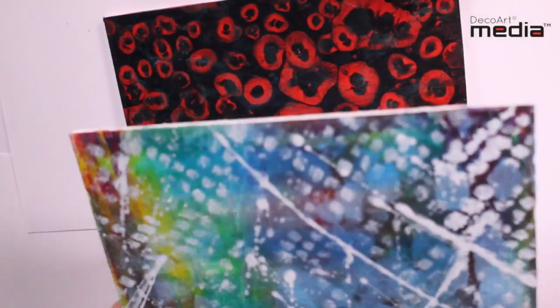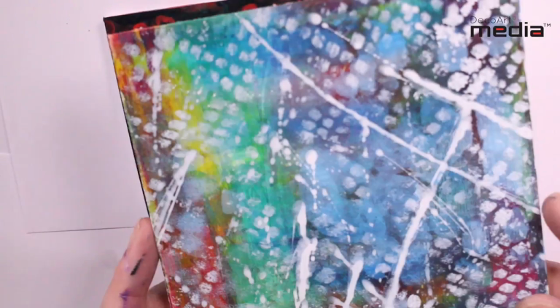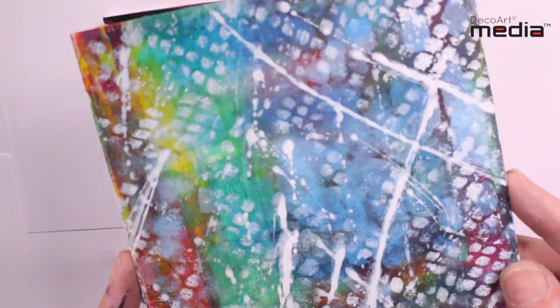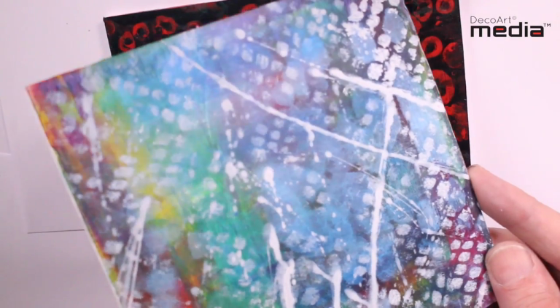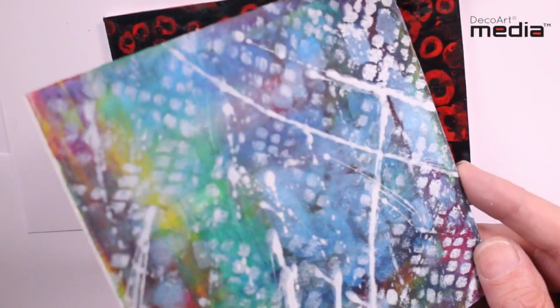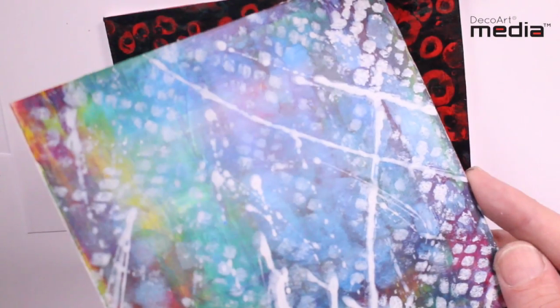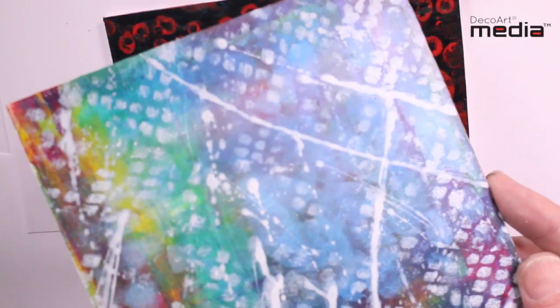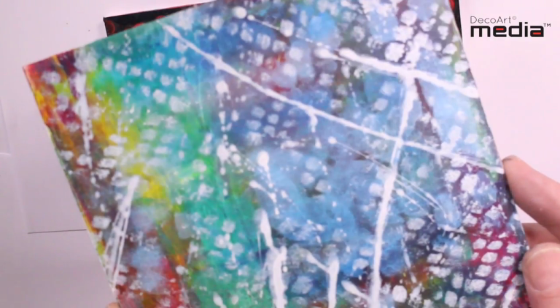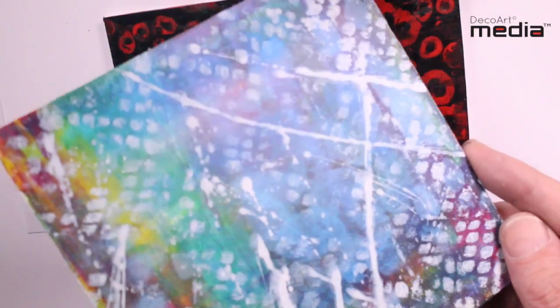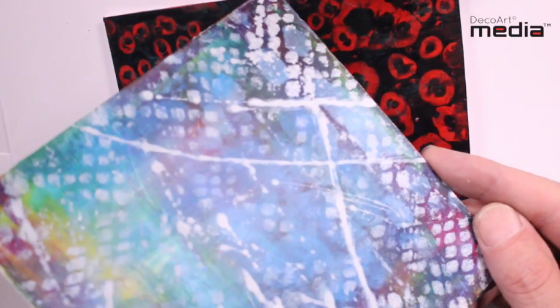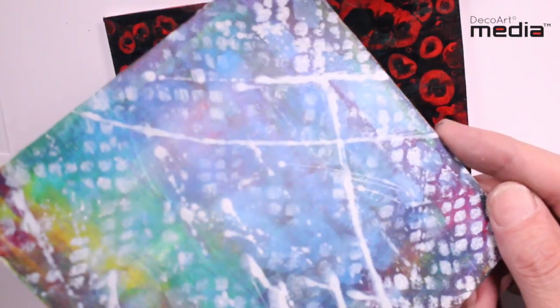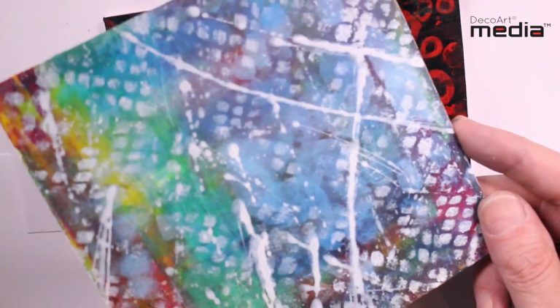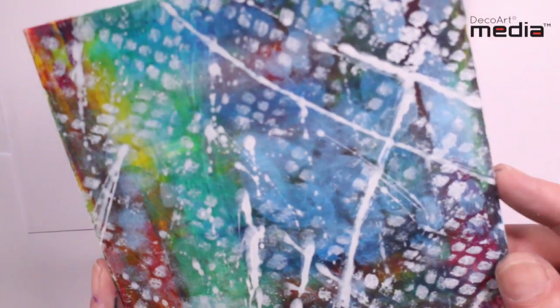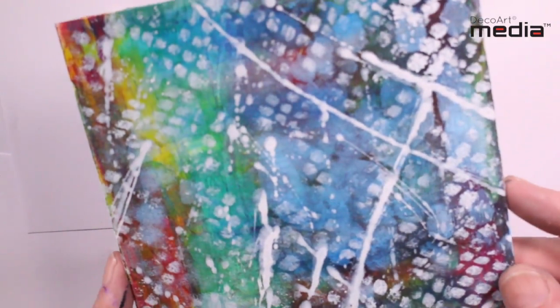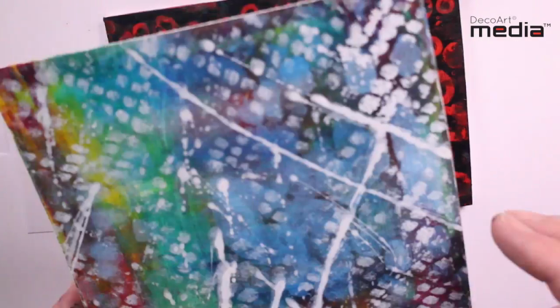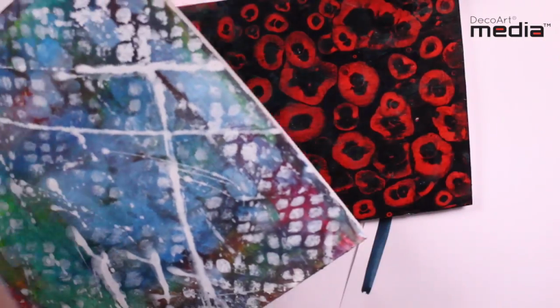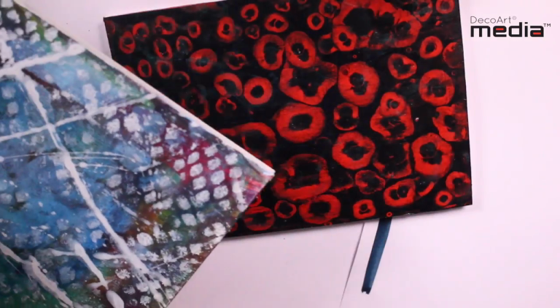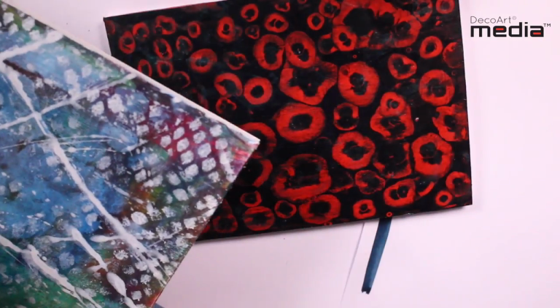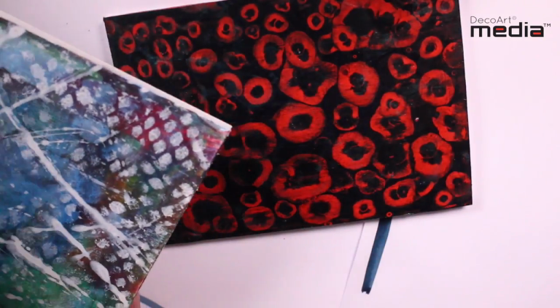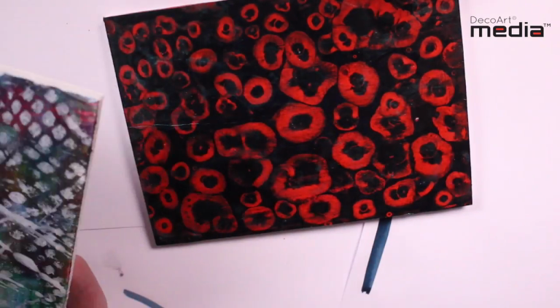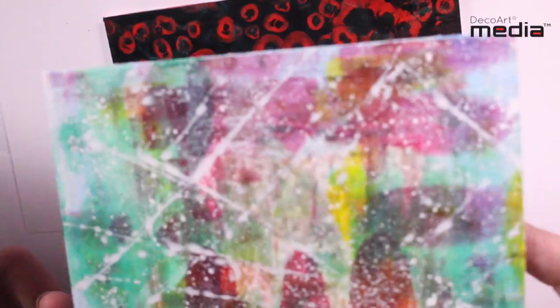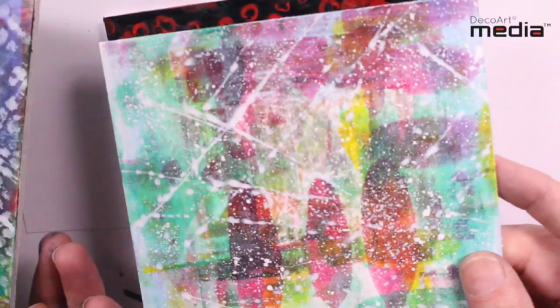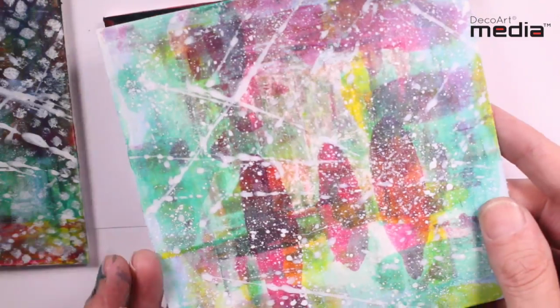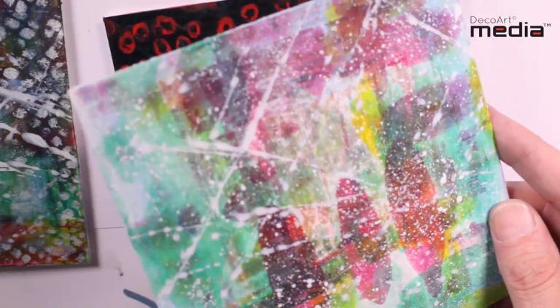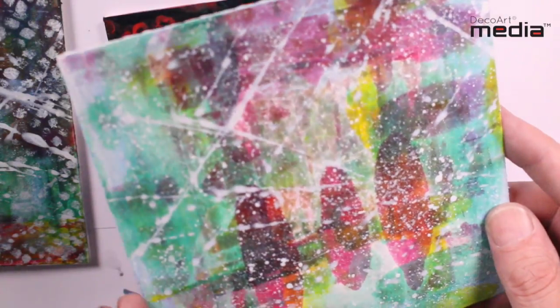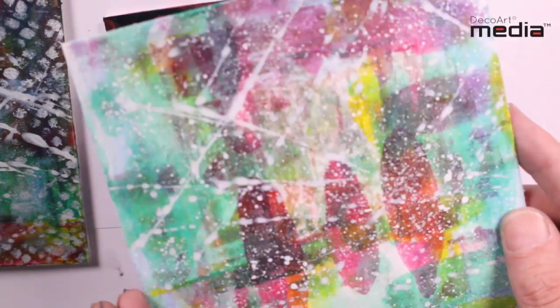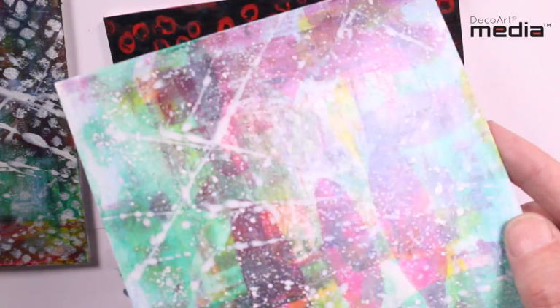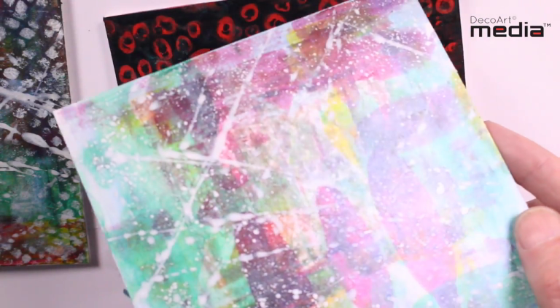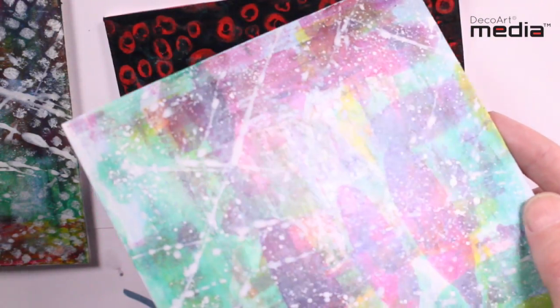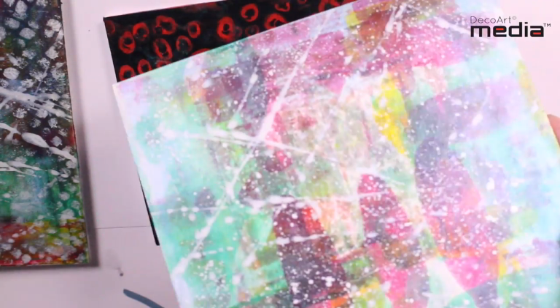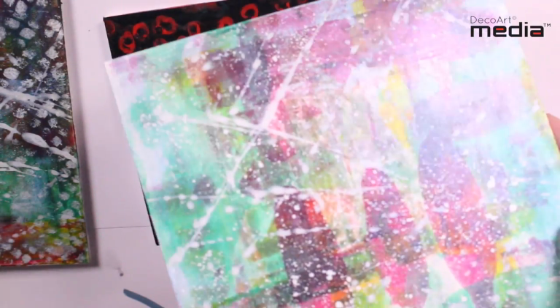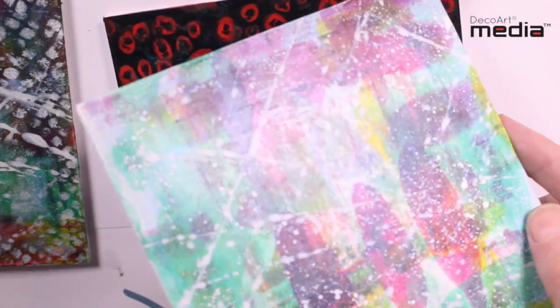I've made these simple backgrounds just on foam board for this demonstration and I've applied the colour just with a brayer, then spattered with white paint. This is the one I'm going to use — you can just see it's got a fine layer of interference on top, and as I hold it to the light you'll see it shimmering.